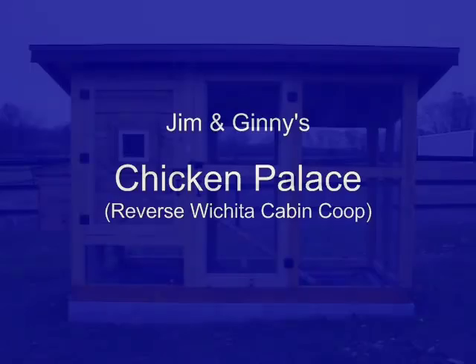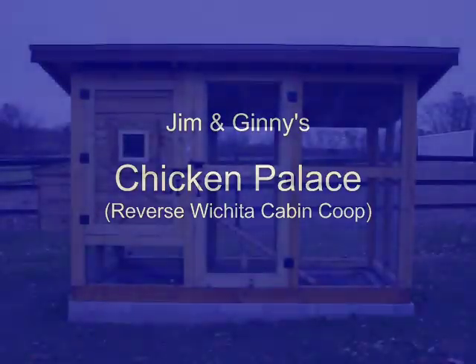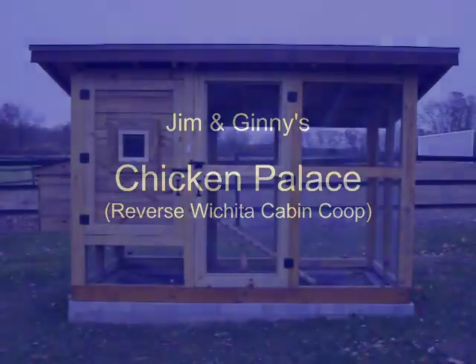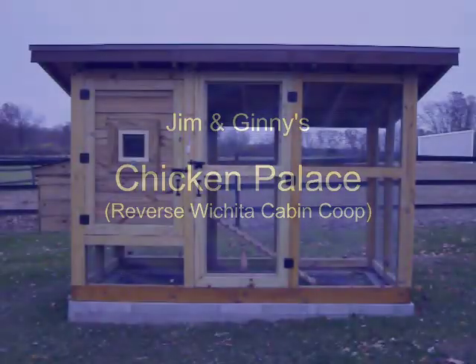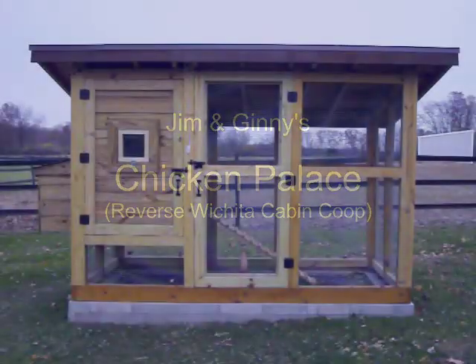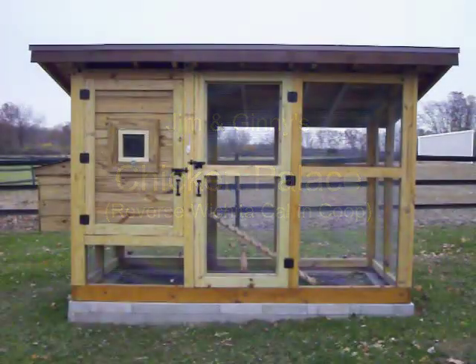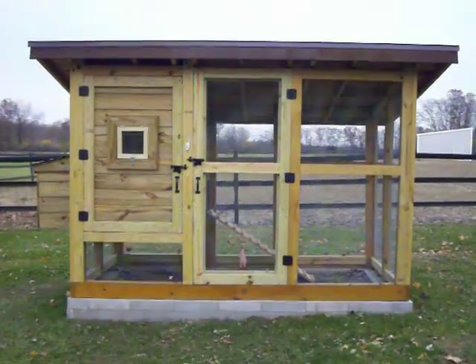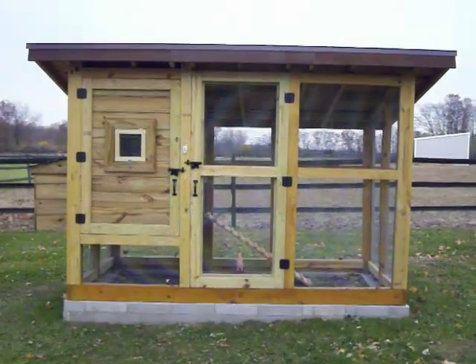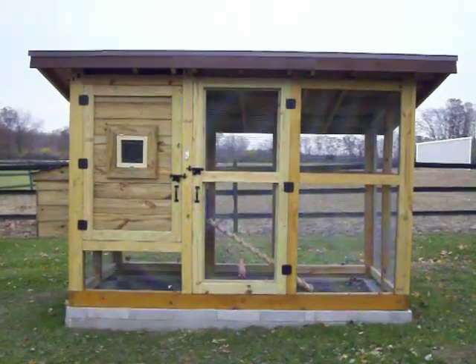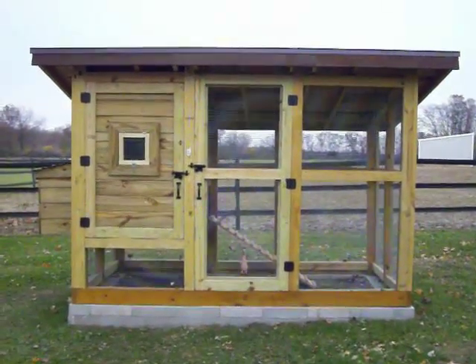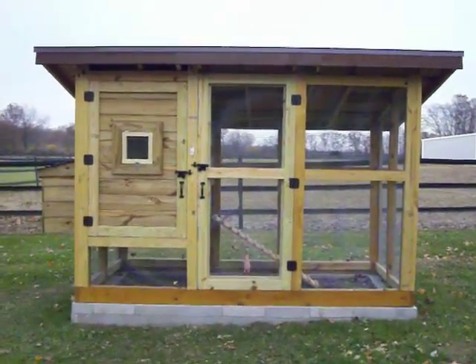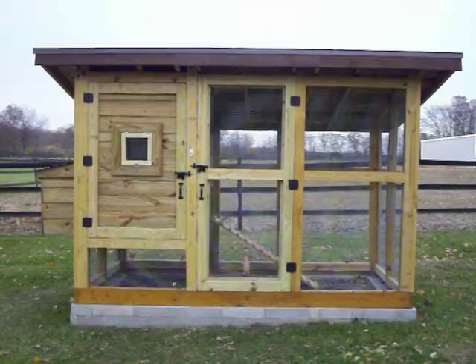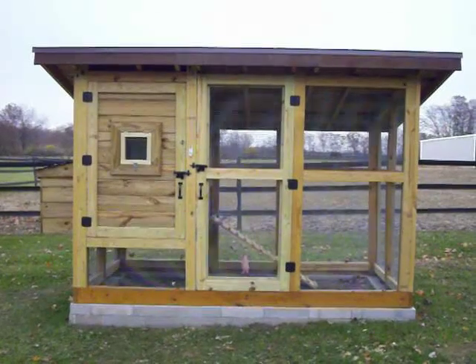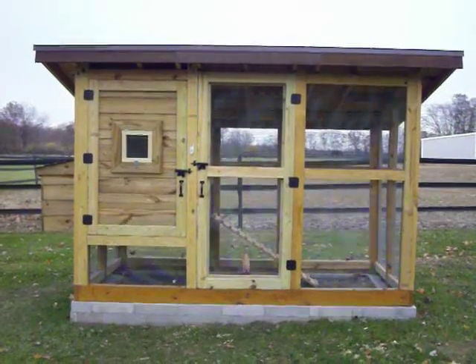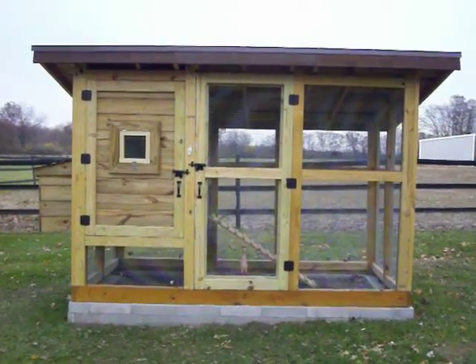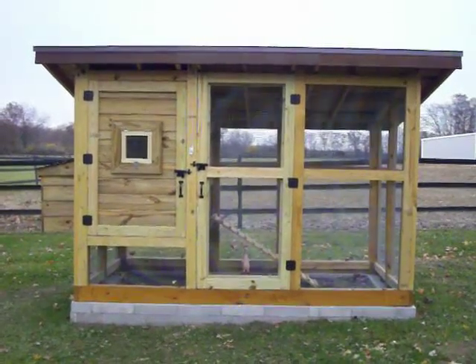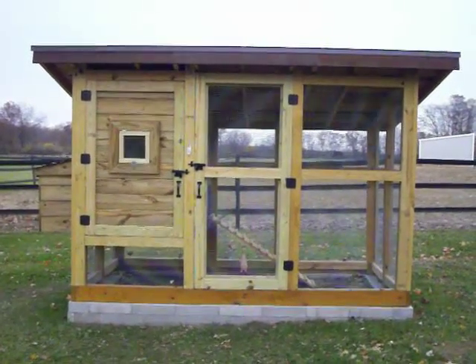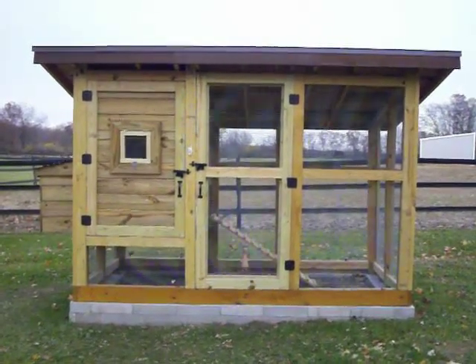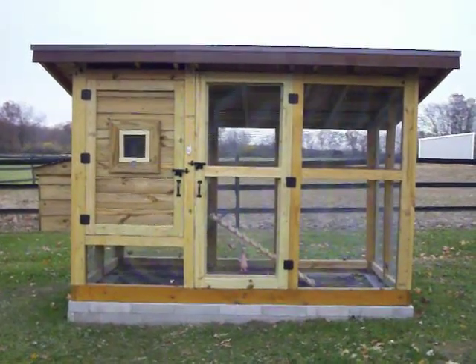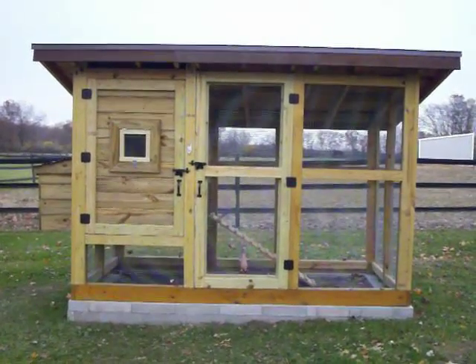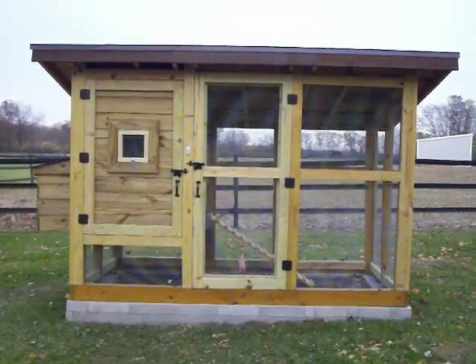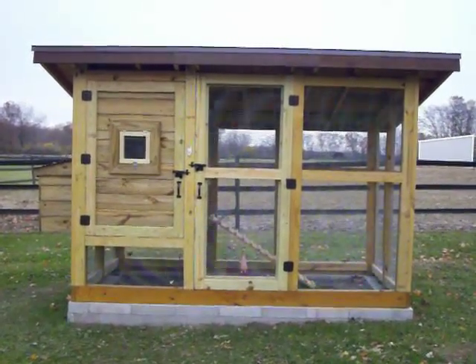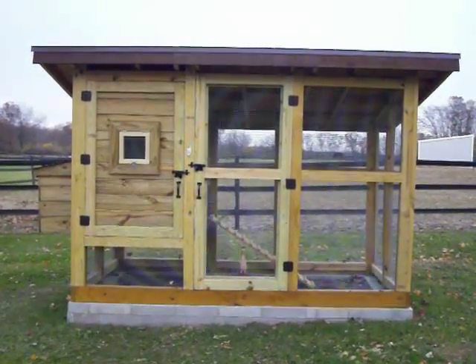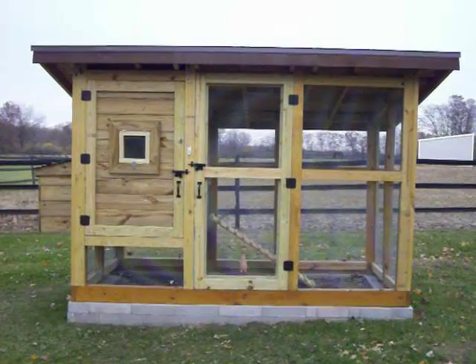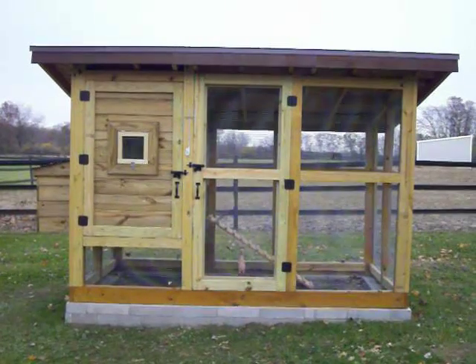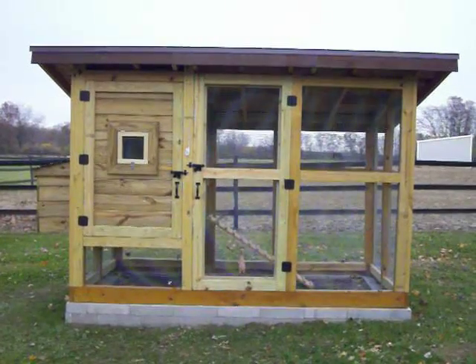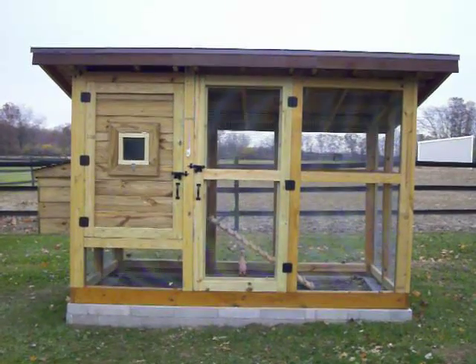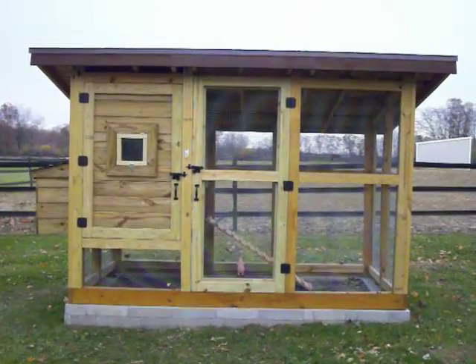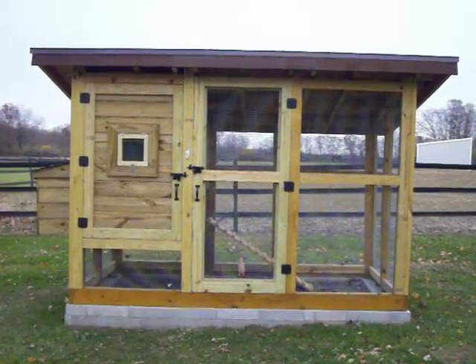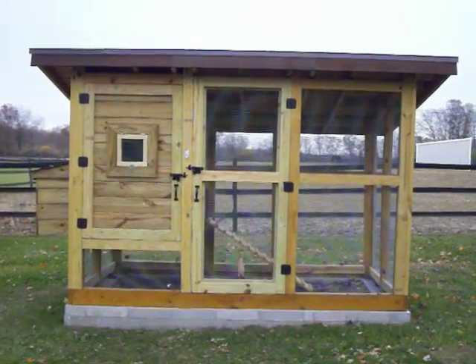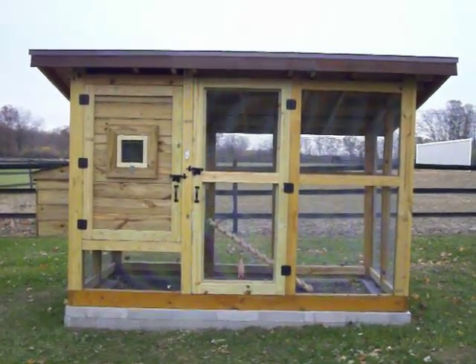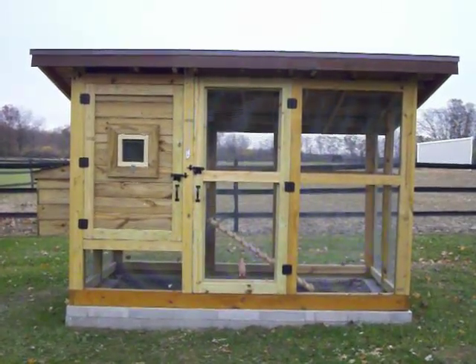Hello, Jim and Jenny from Ohio here, and we'd like to show you the new chicken coop we just finished building. It's based on a design we originally found on backyardchickens.com, however we reversed the design to better meet the geography of our yard.